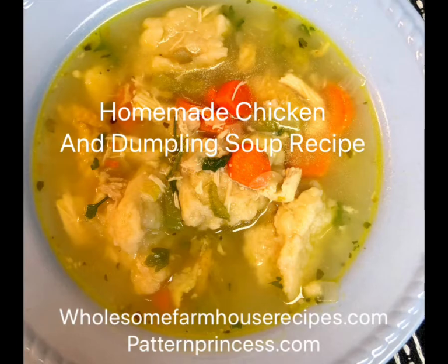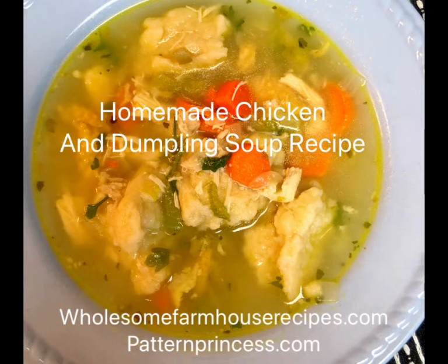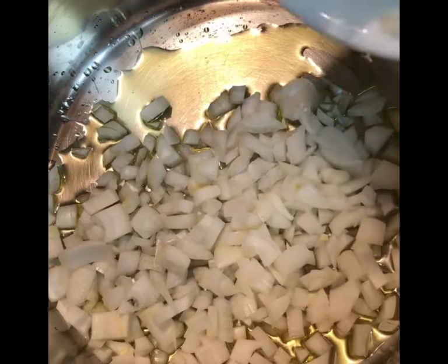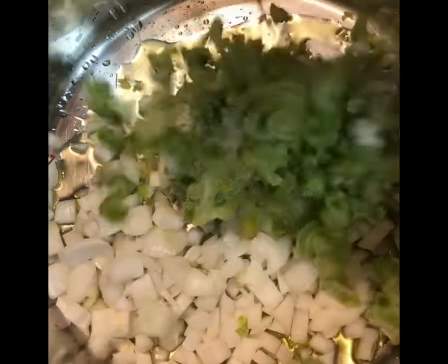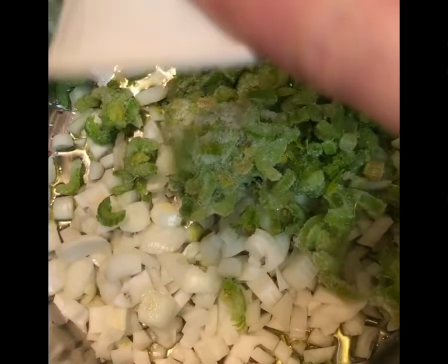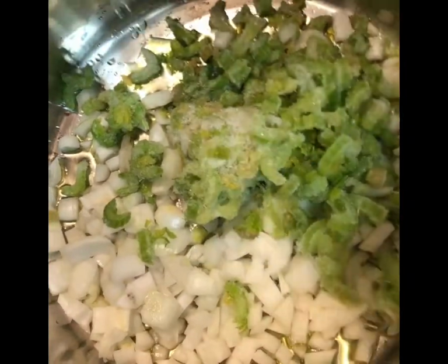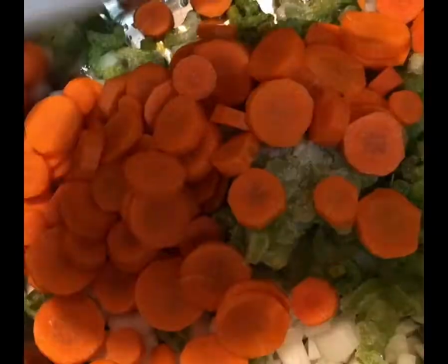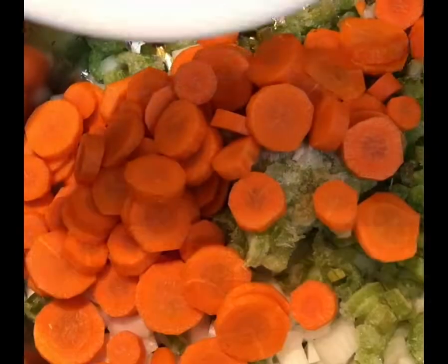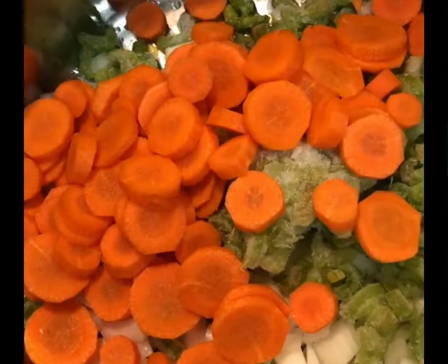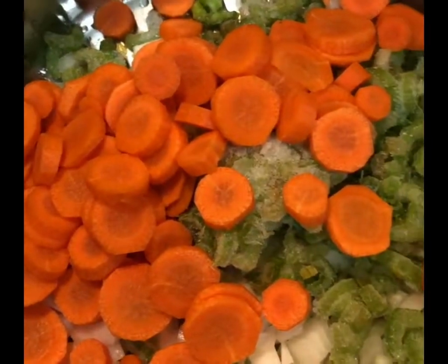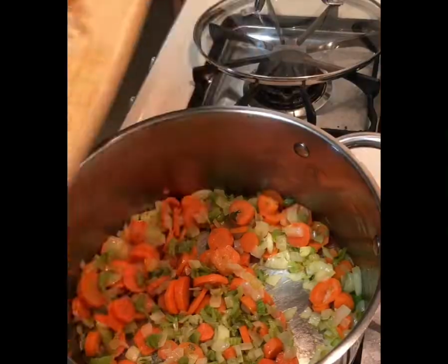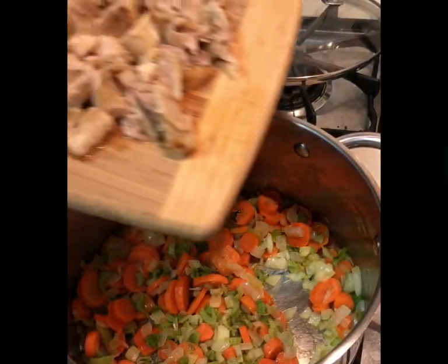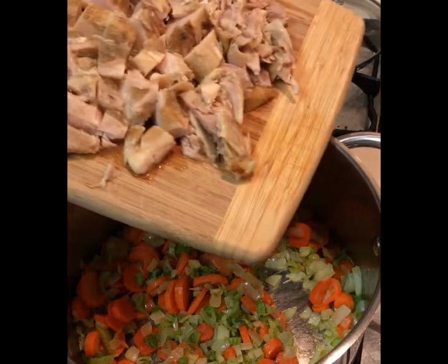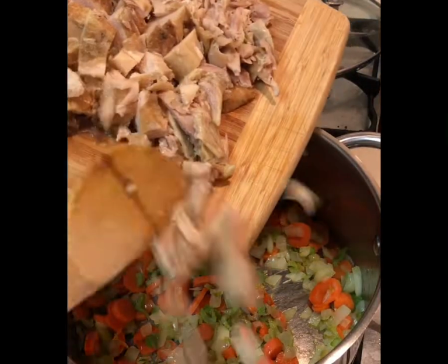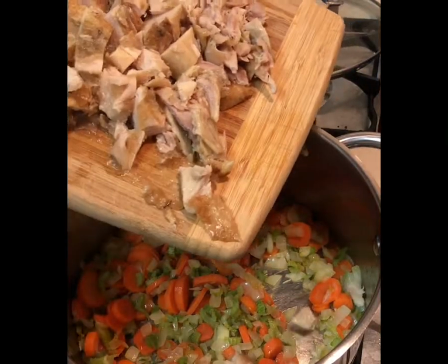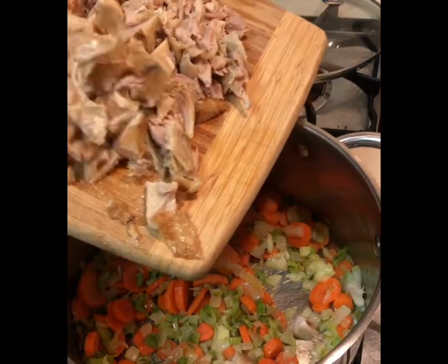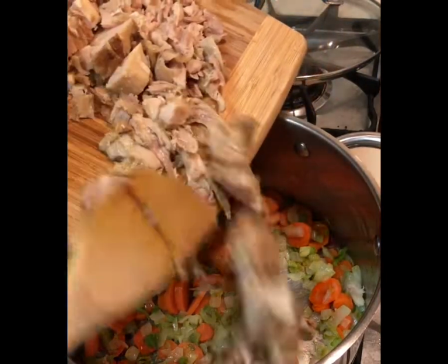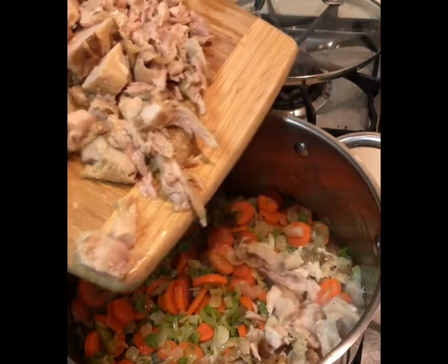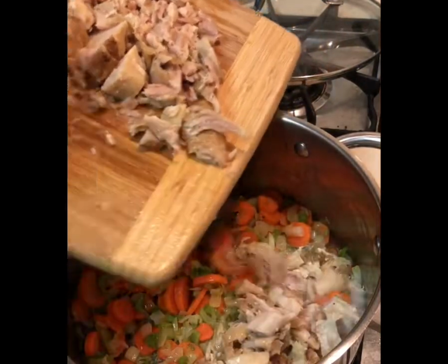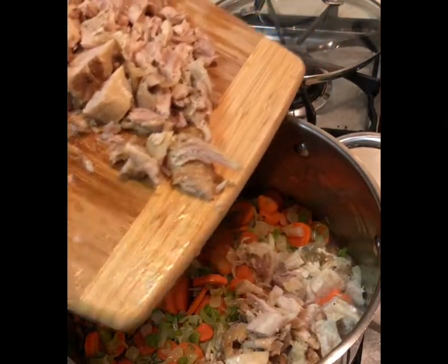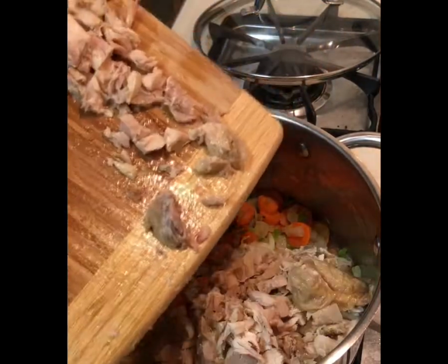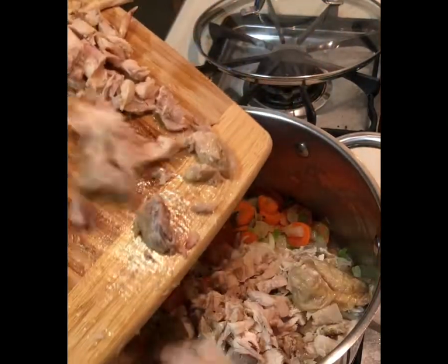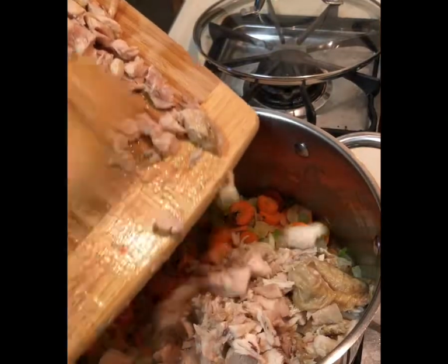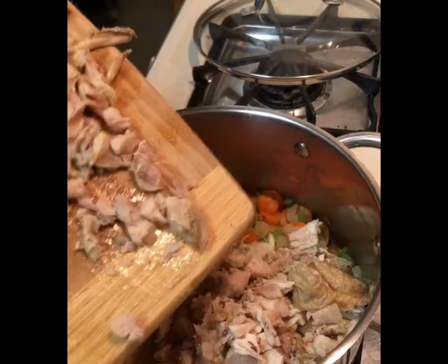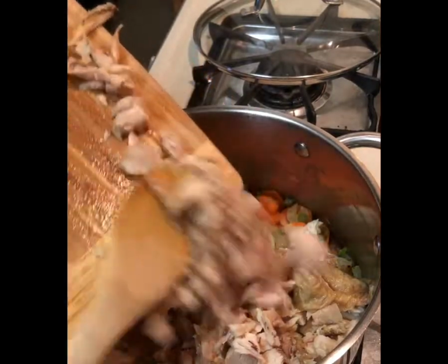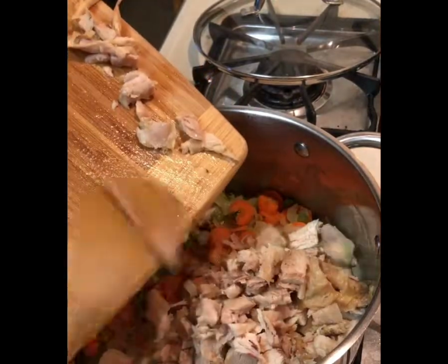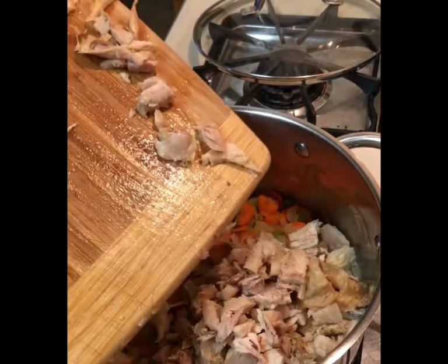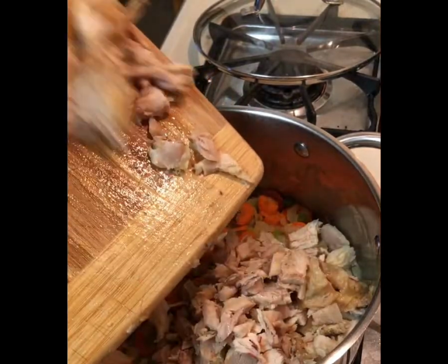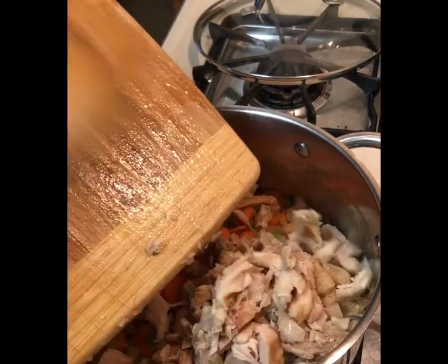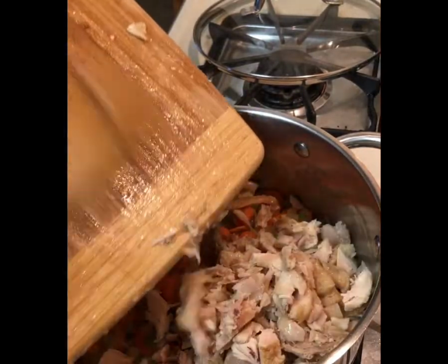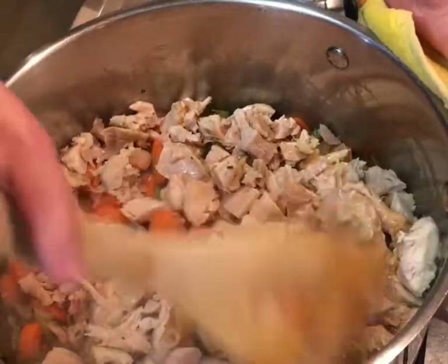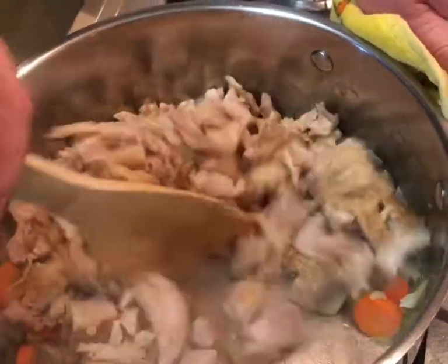Homemade chicken soup is one of those comfort foods that just can't be beat. Here's how I make it. You just add a drizzle of olive oil into a soup pot — a nice big soup pot, probably about a six quart — and then you add in diced onions, carrots, and celery.